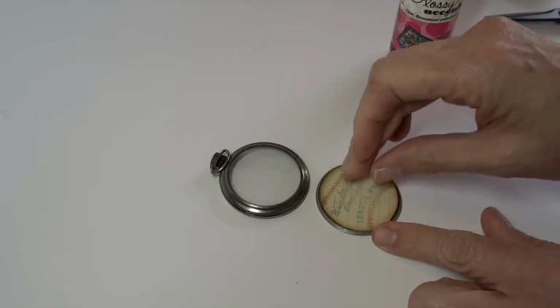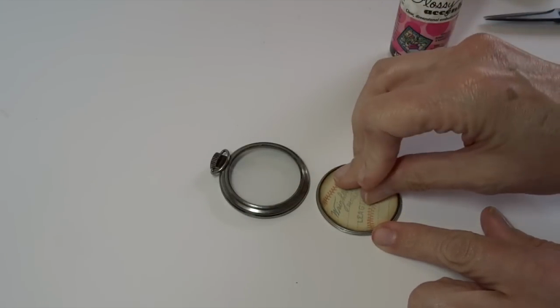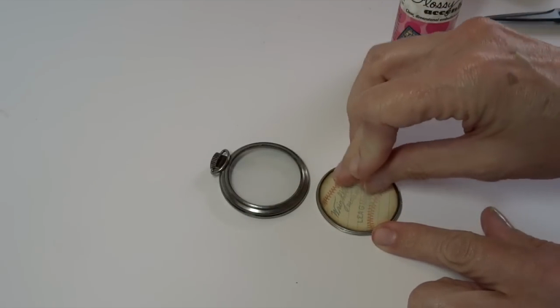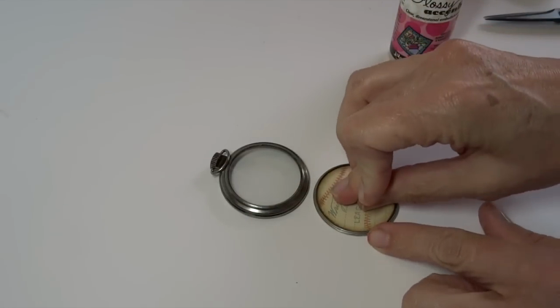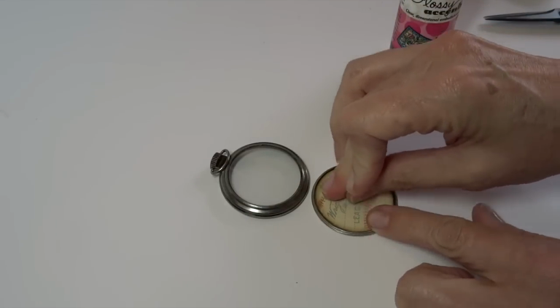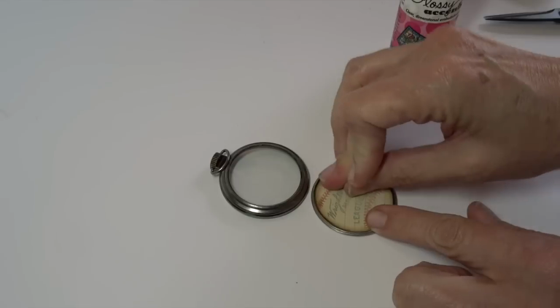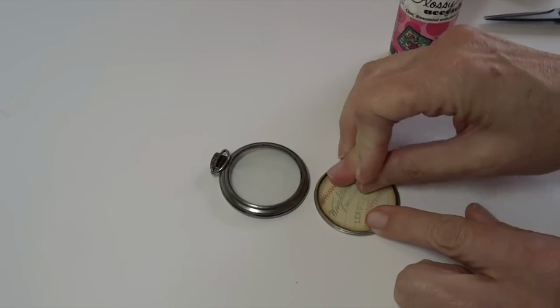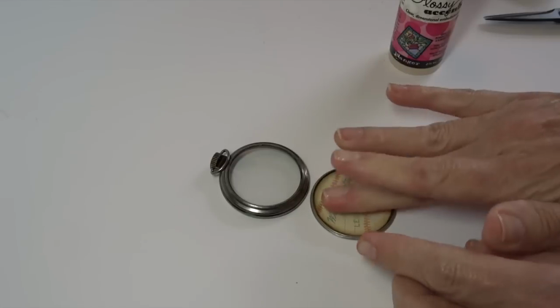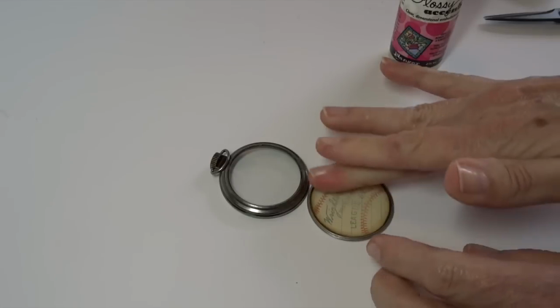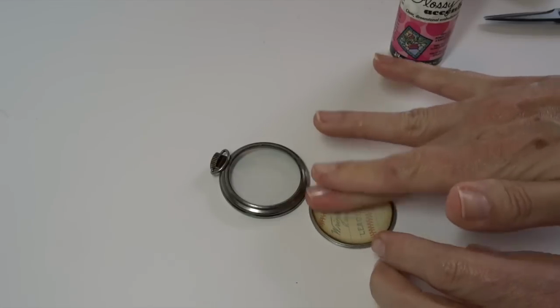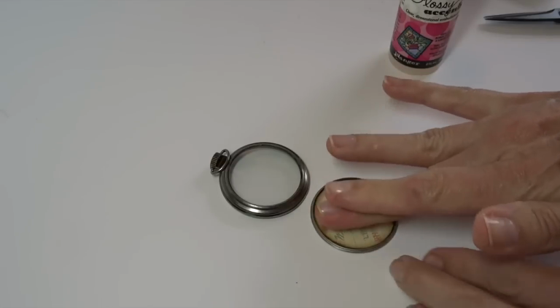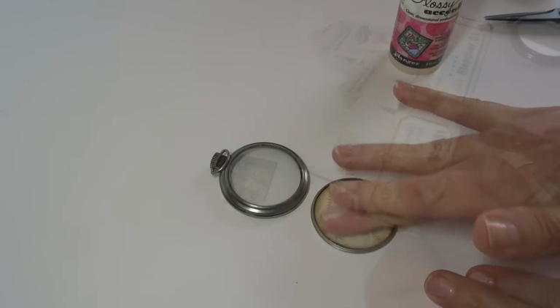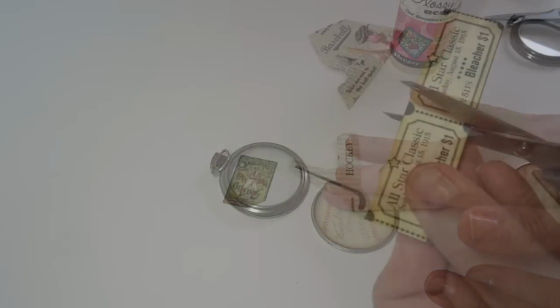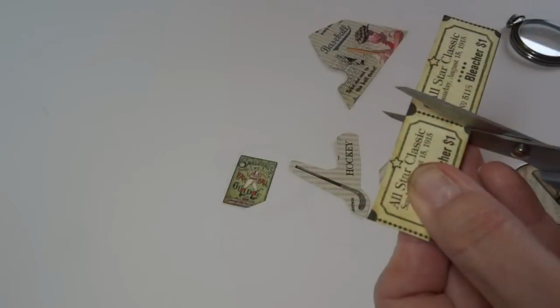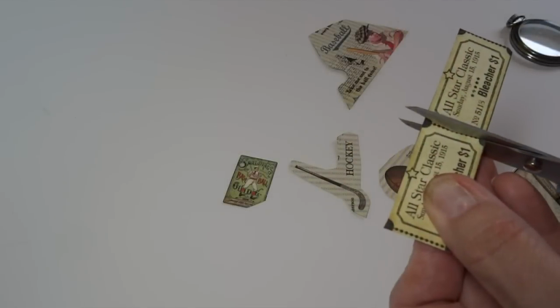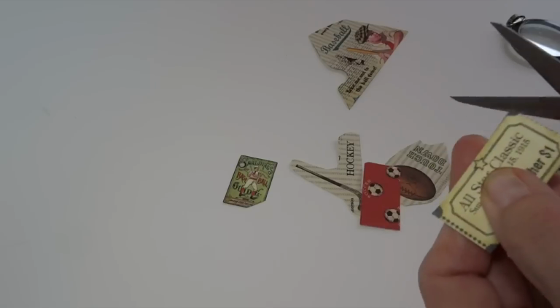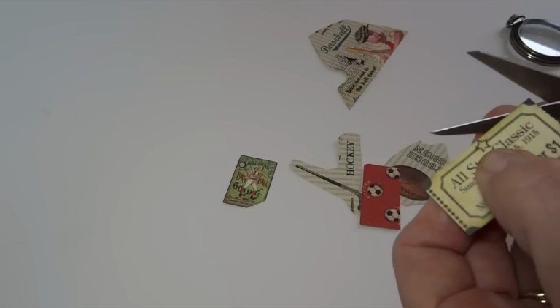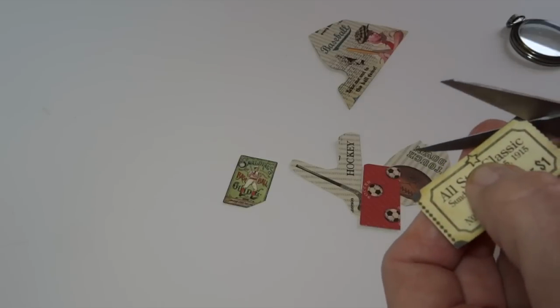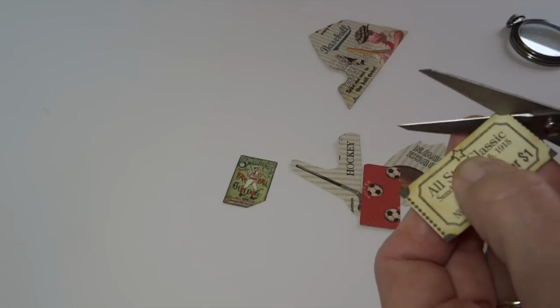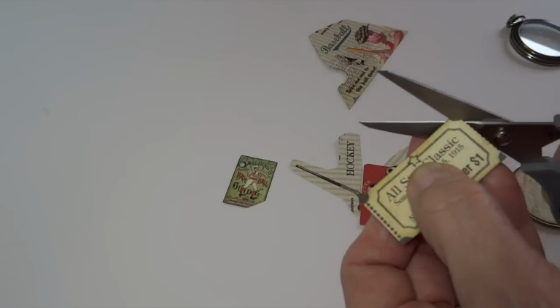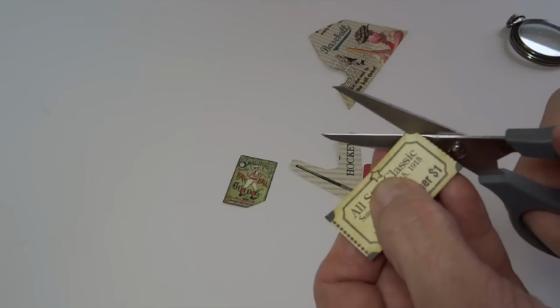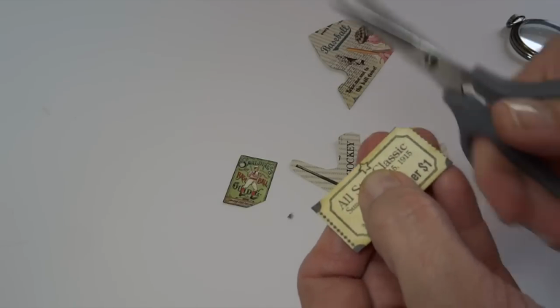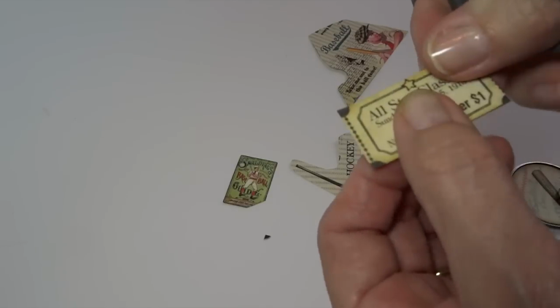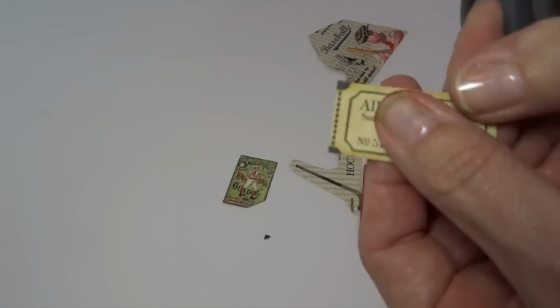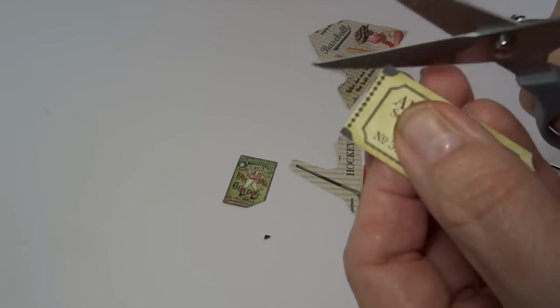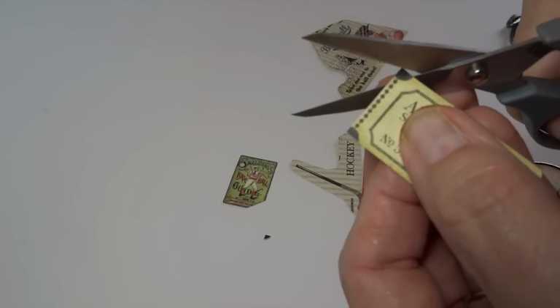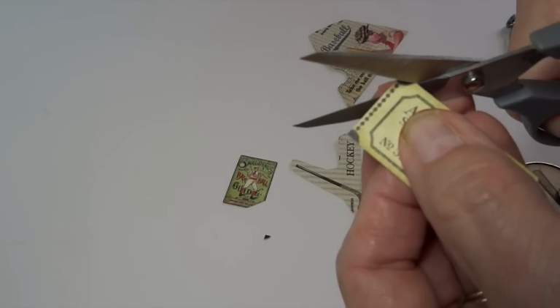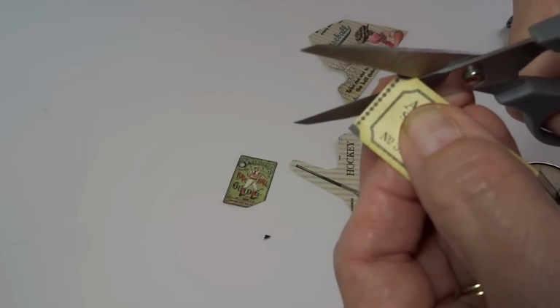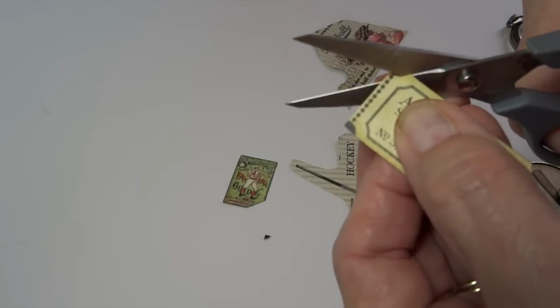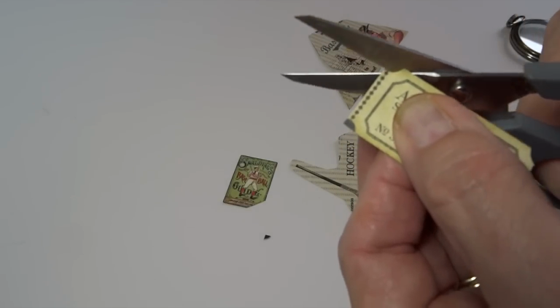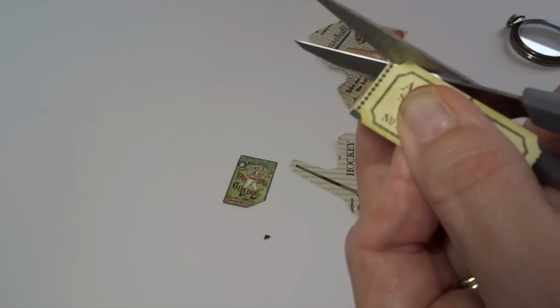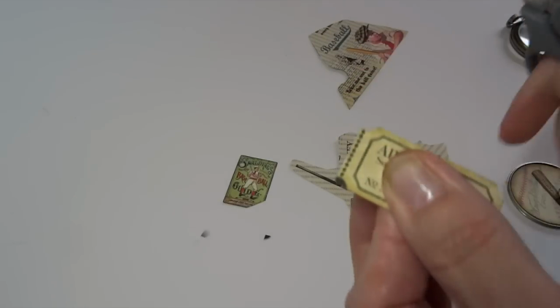What I also like to do is grab some extra papers and cut out miscellaneous images that I think I might like to use in the piece. I just cut around them closely, scatter them, and pick and choose as I go along.